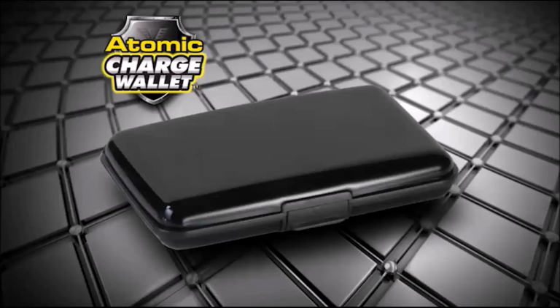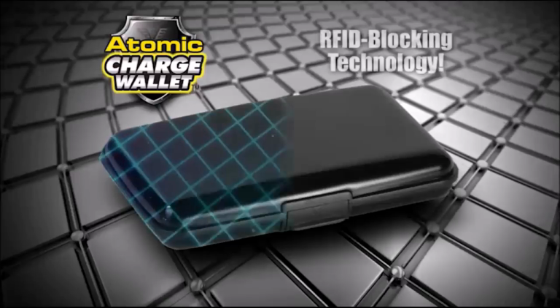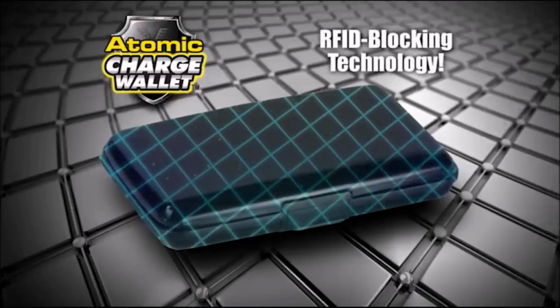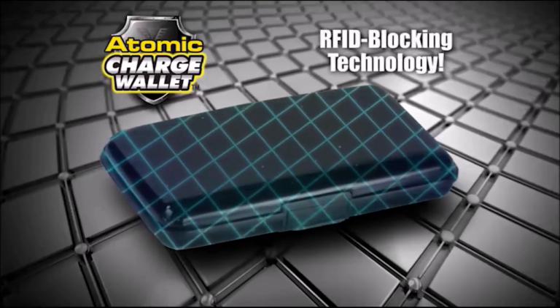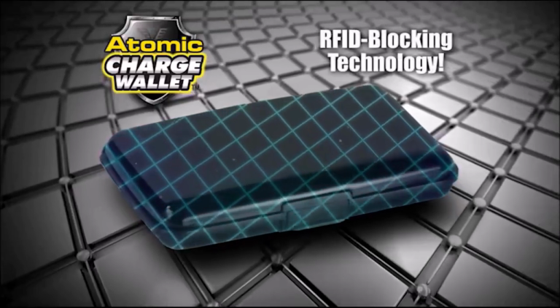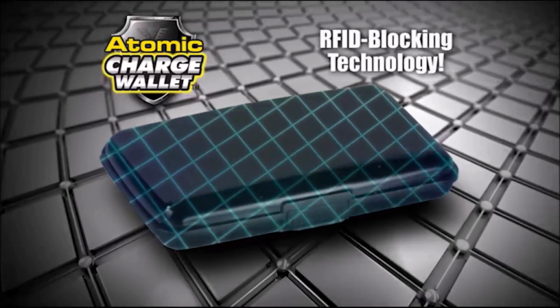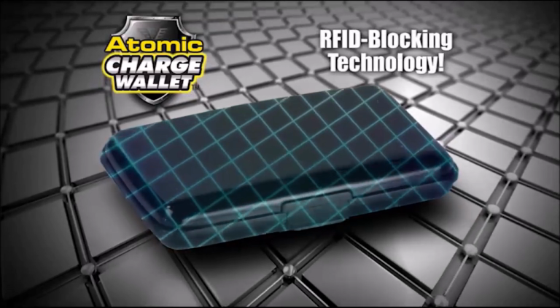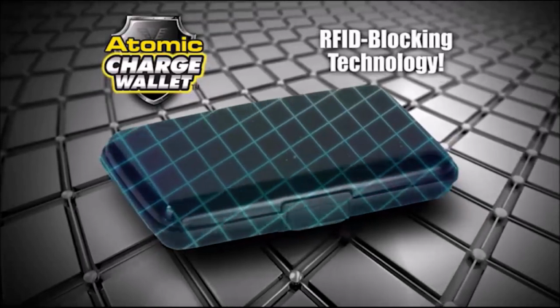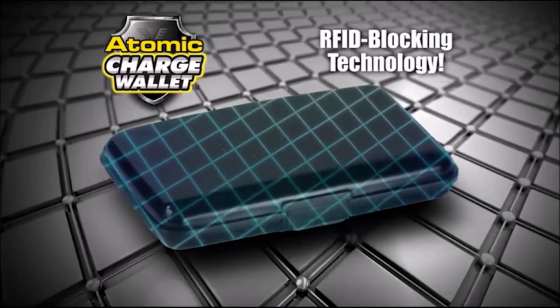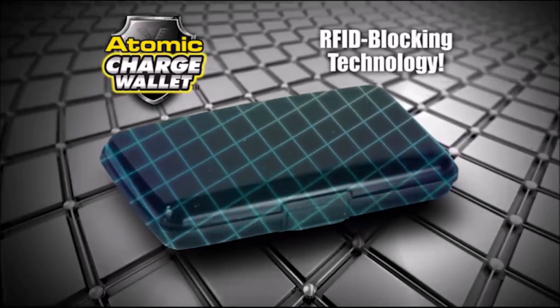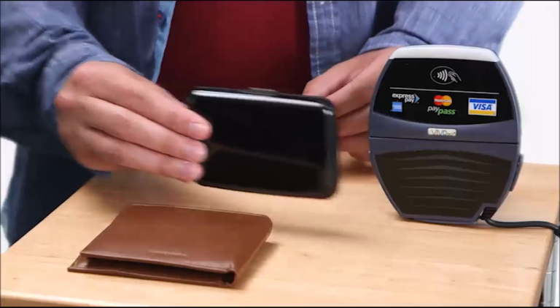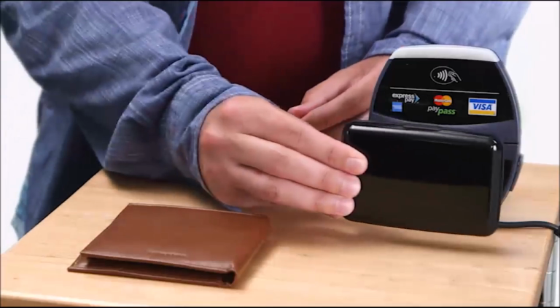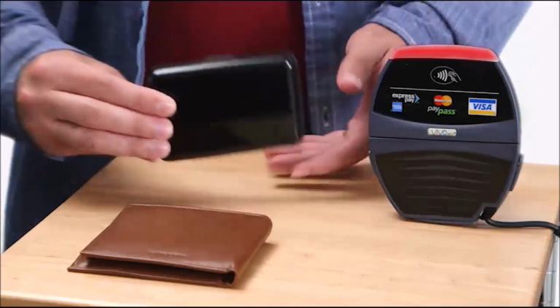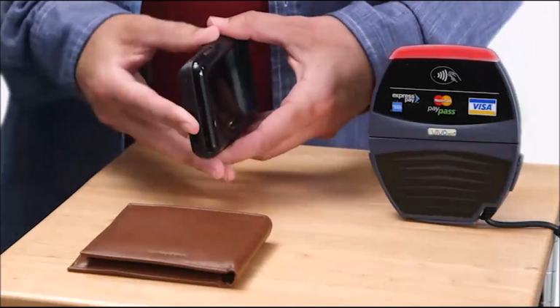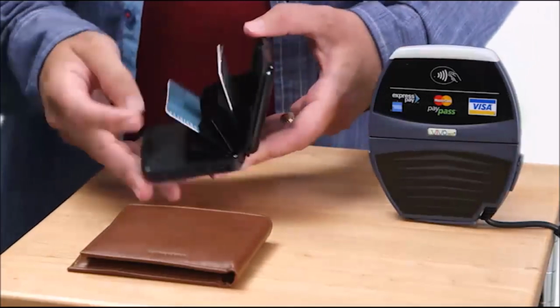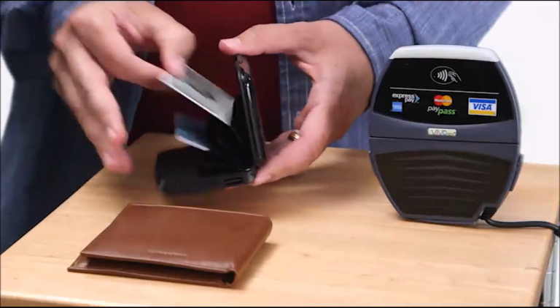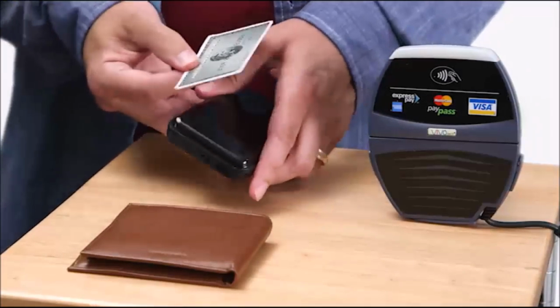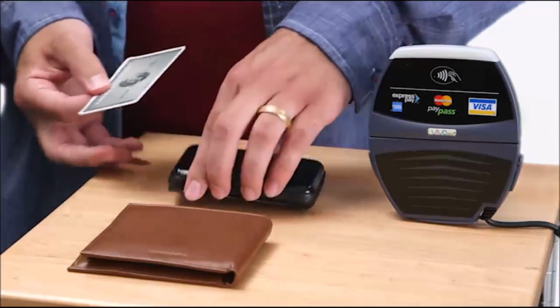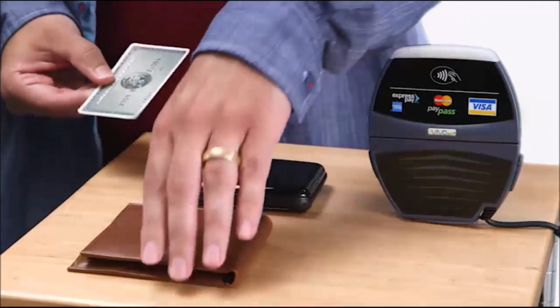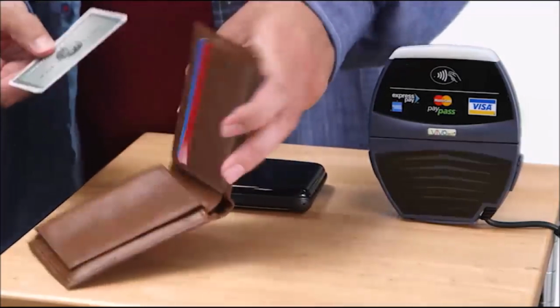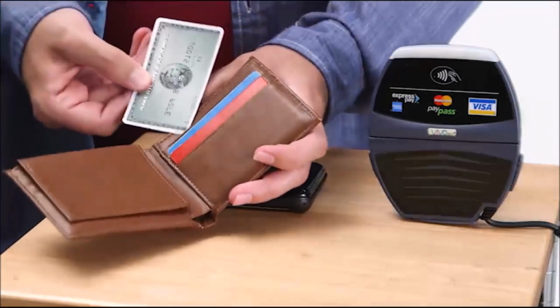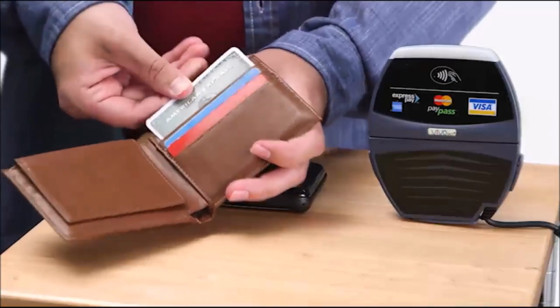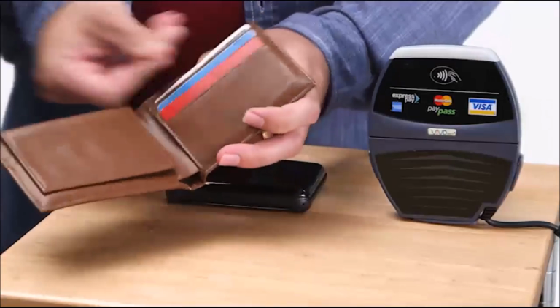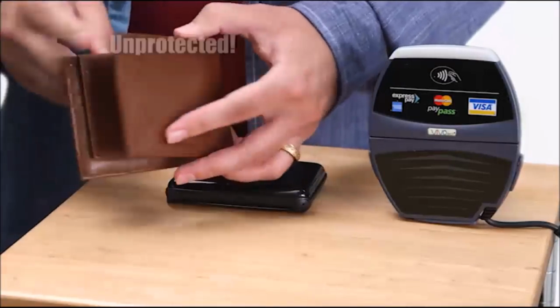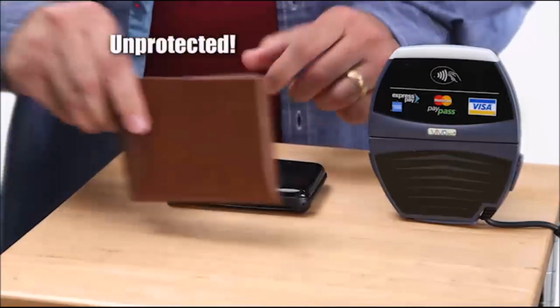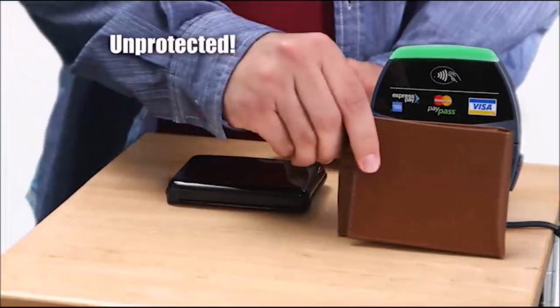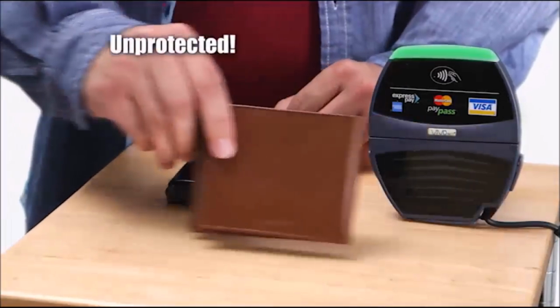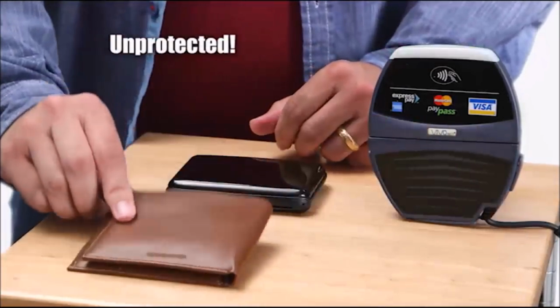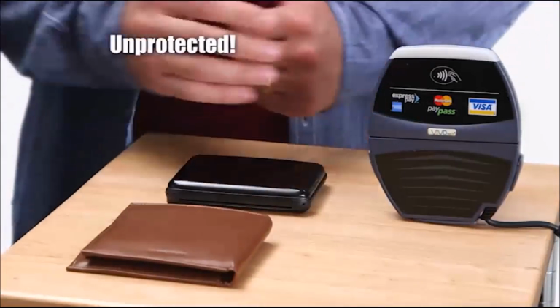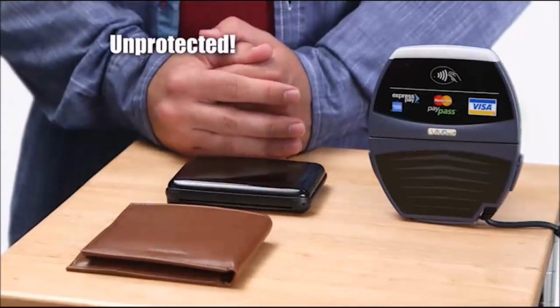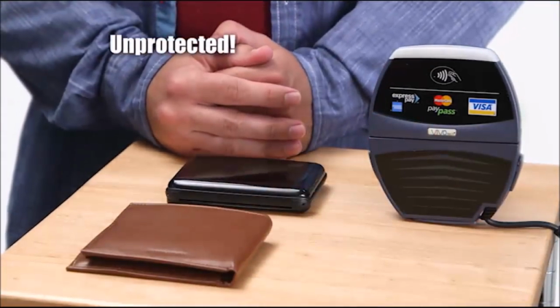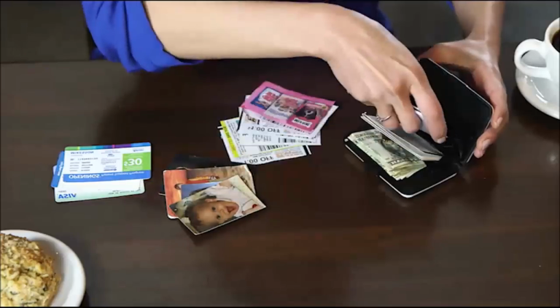Every Atomic Charge Wallet is lined with the latest RFID blocking technology. Watch — this powerful scanner can't read the credit card inside. But put that same card in a leather wallet and it's completely unprotected.